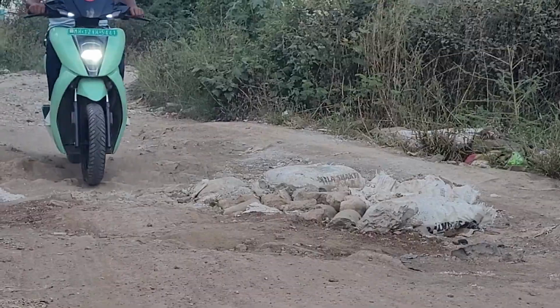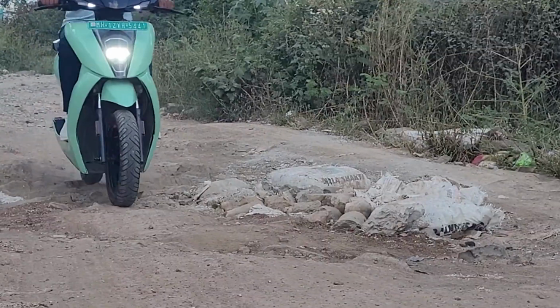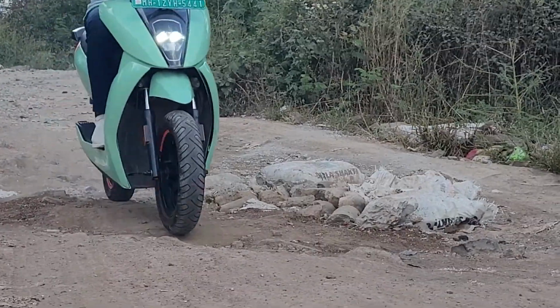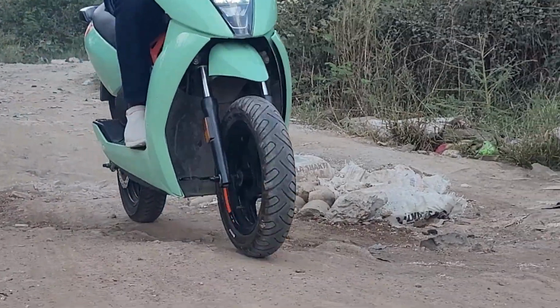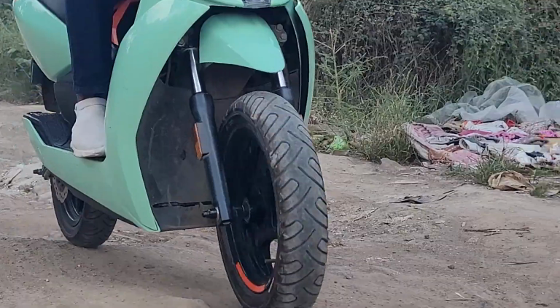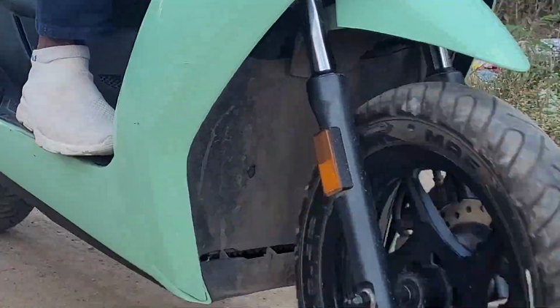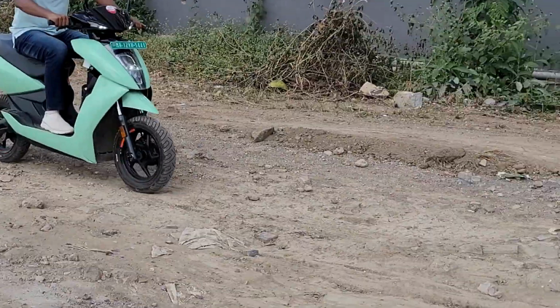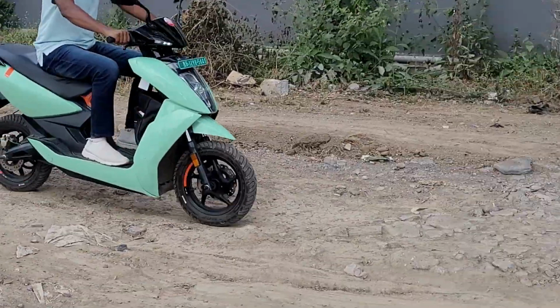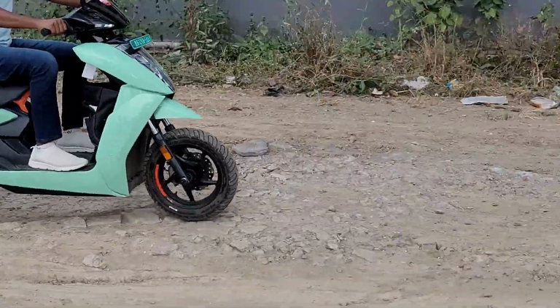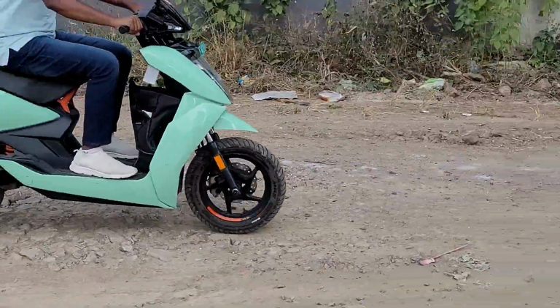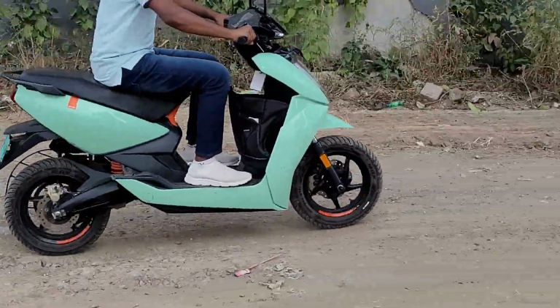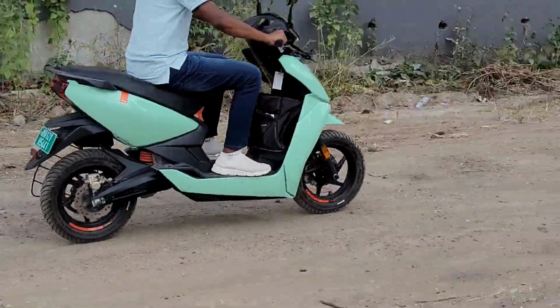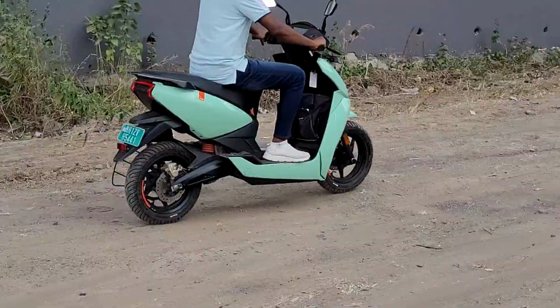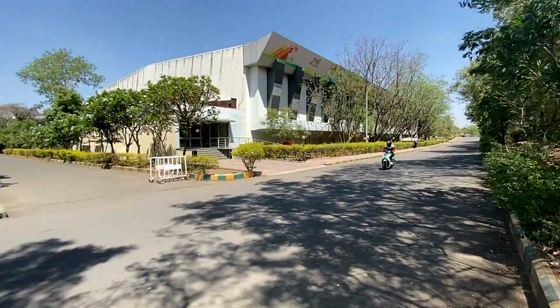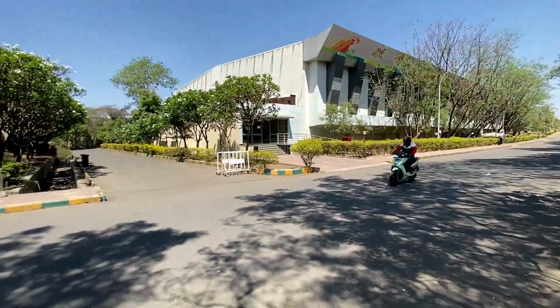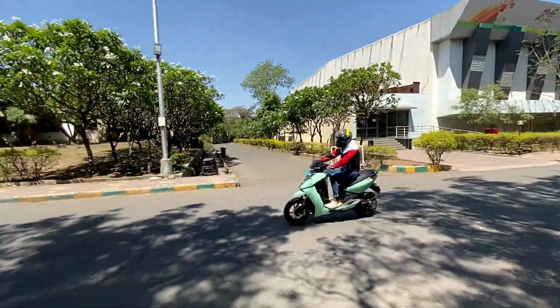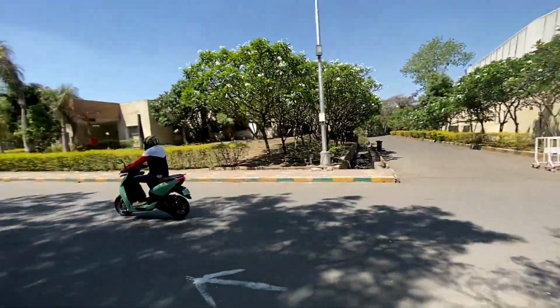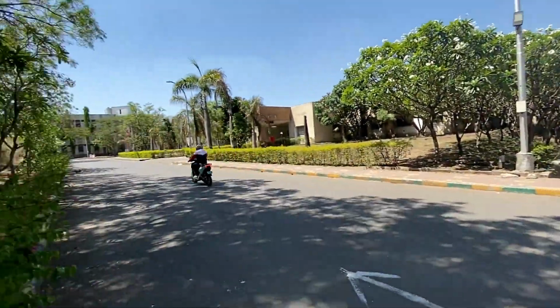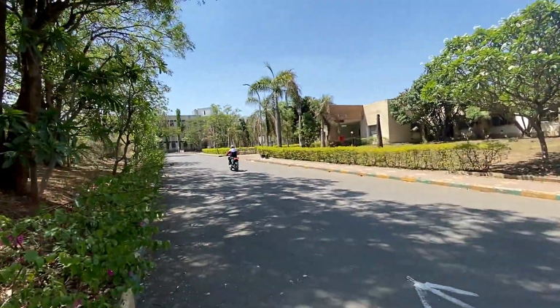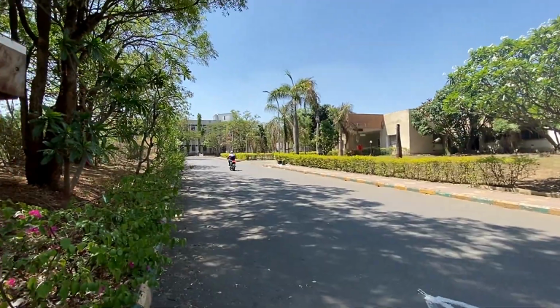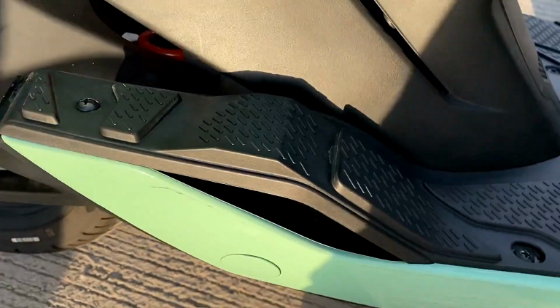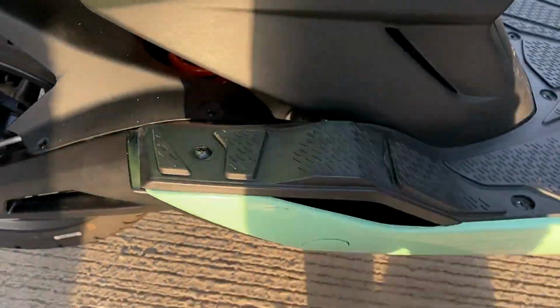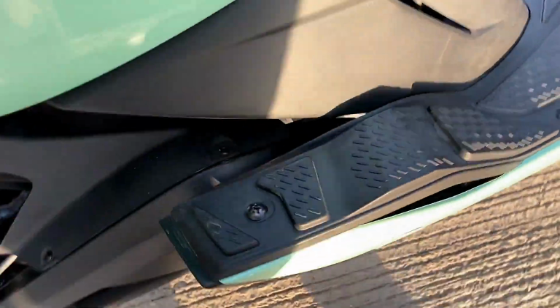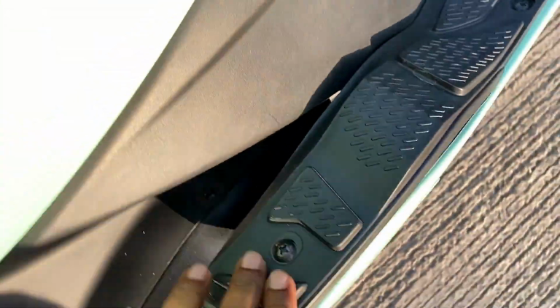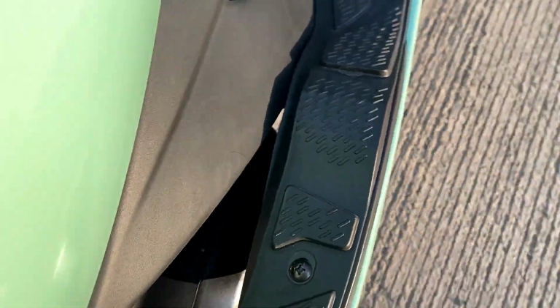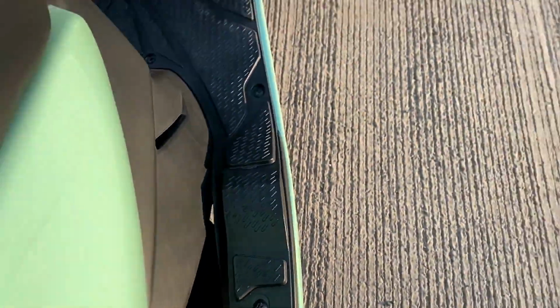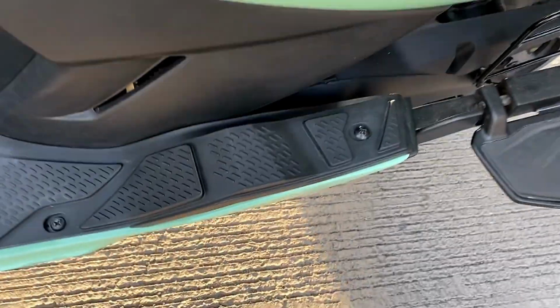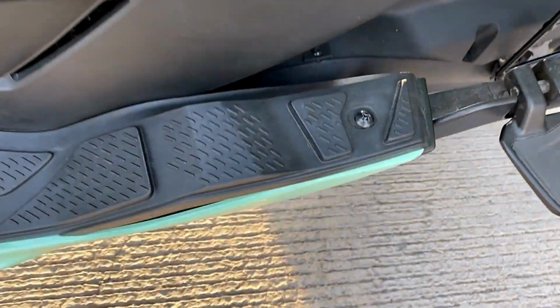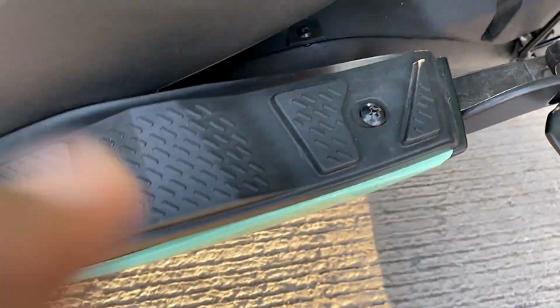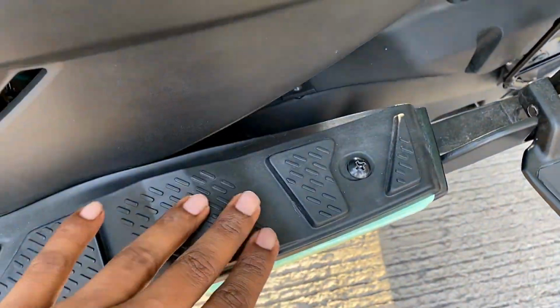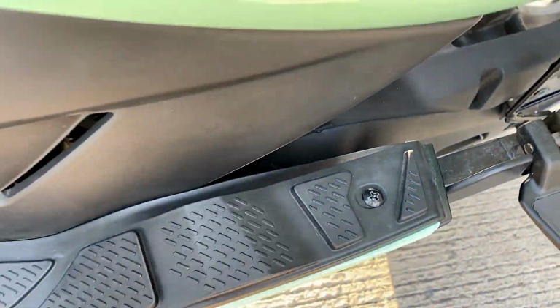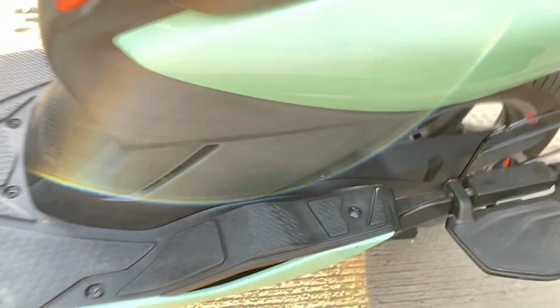The shock-absorbing ability far exceeds the performance of my previous scooter, the Suzuki AXS 125. I love the concept of integrated footrests for the pillion rider — original and creative.